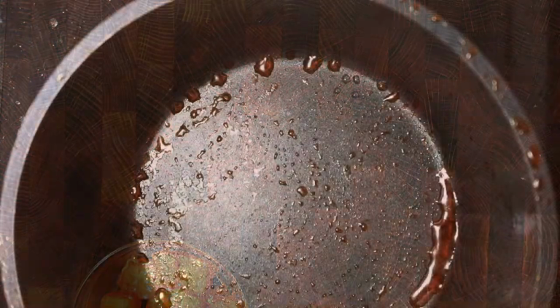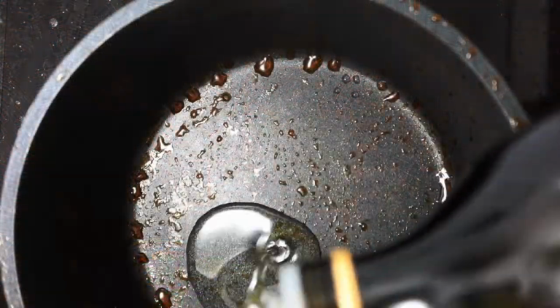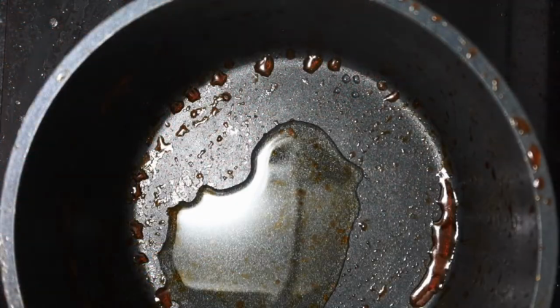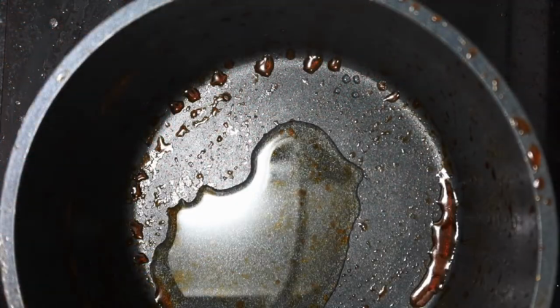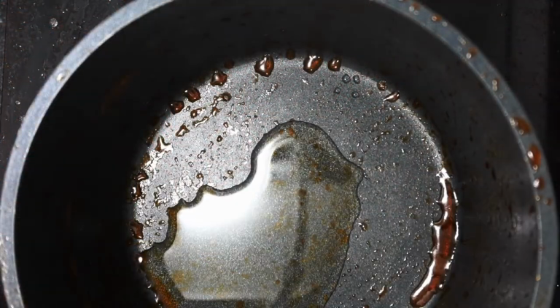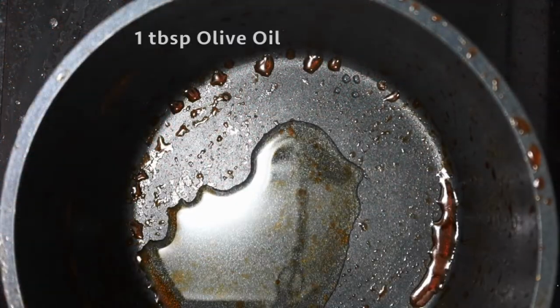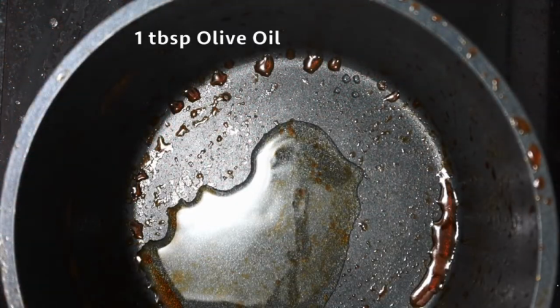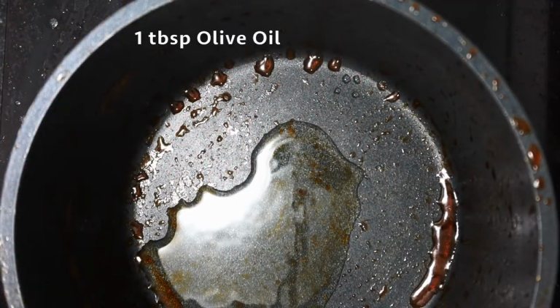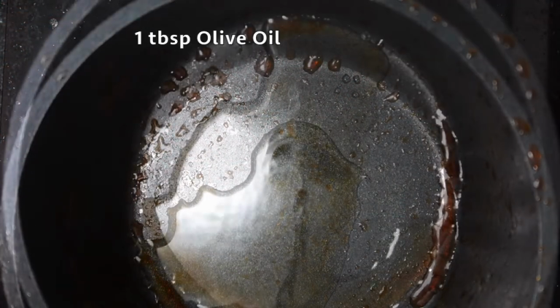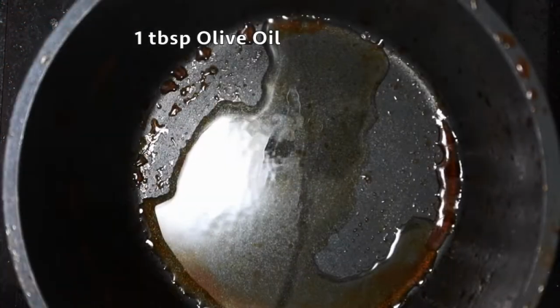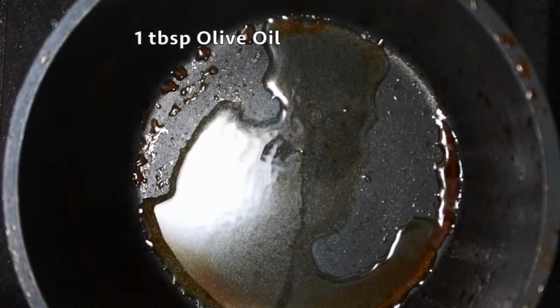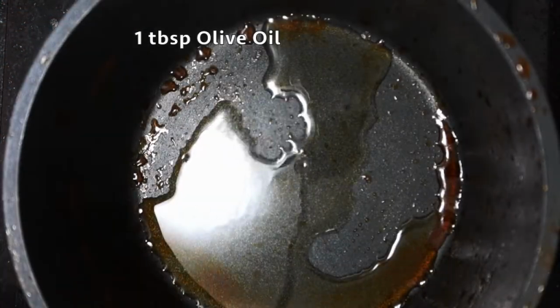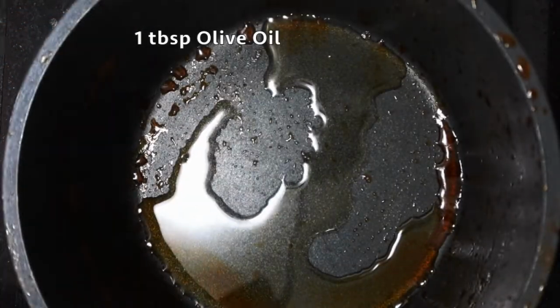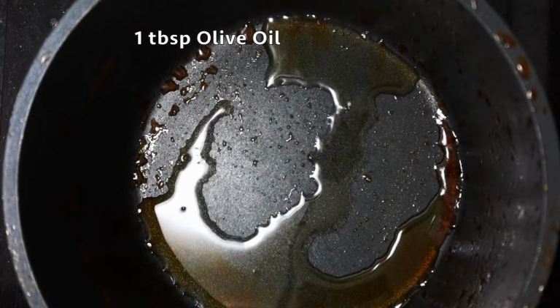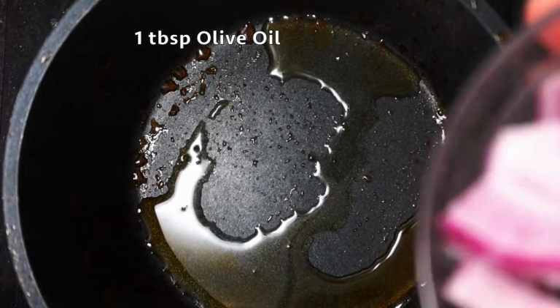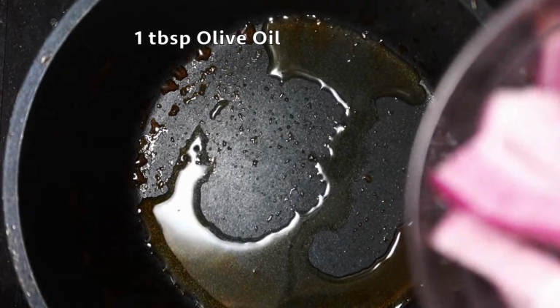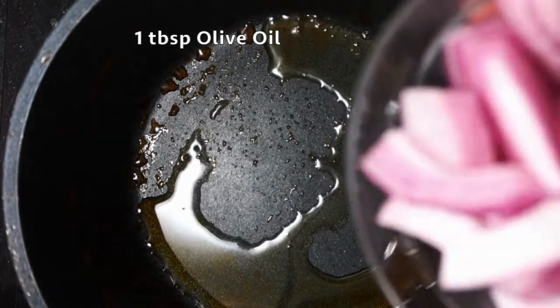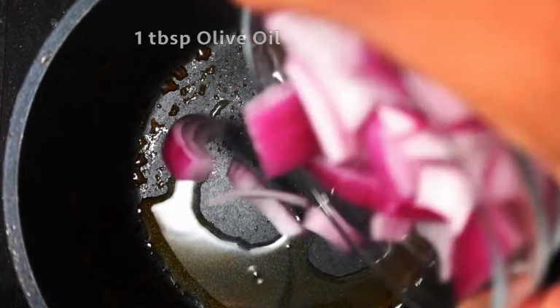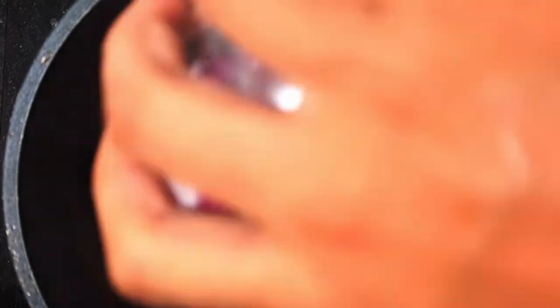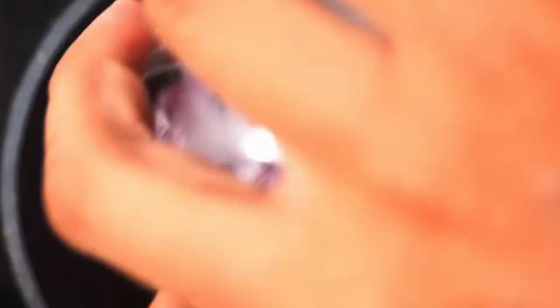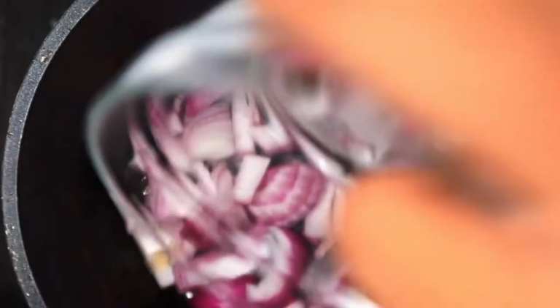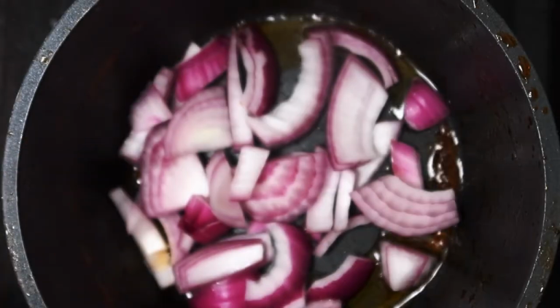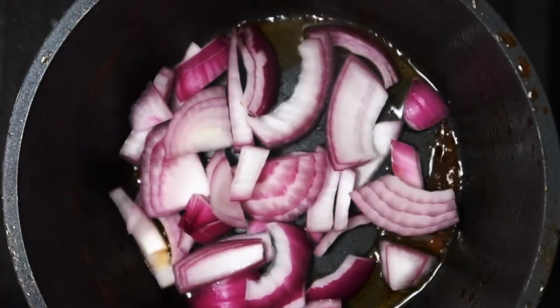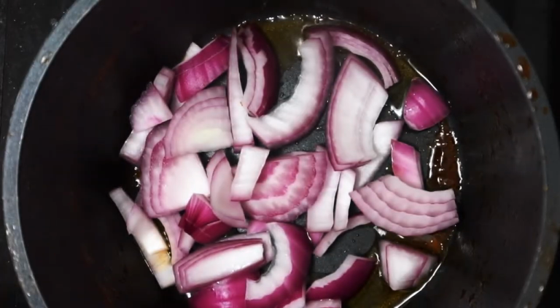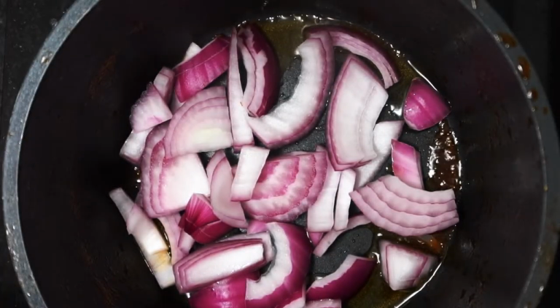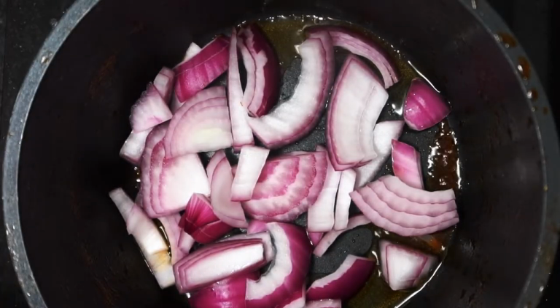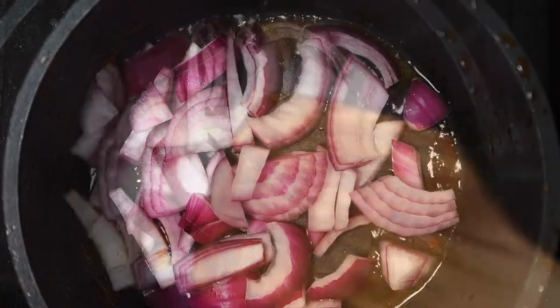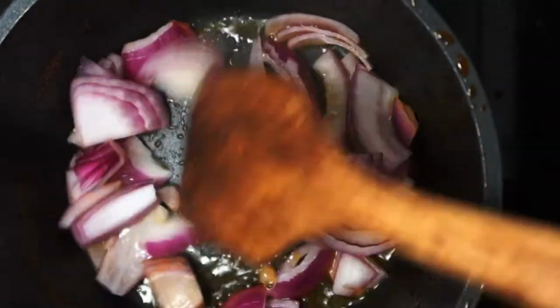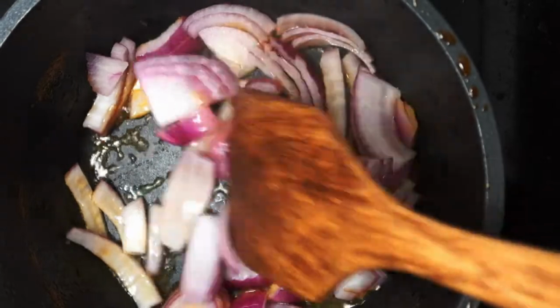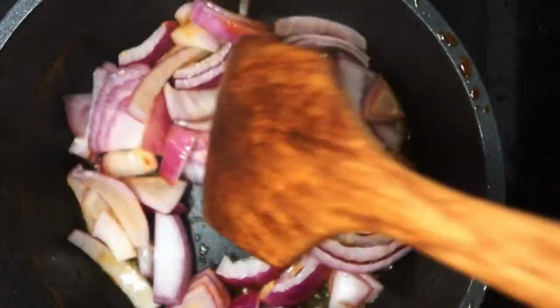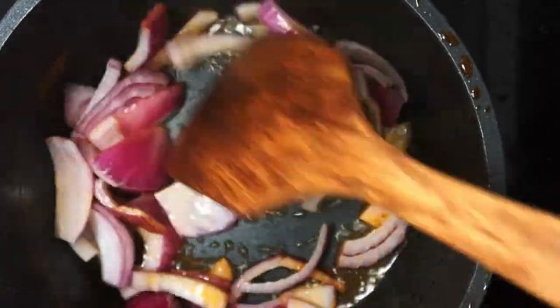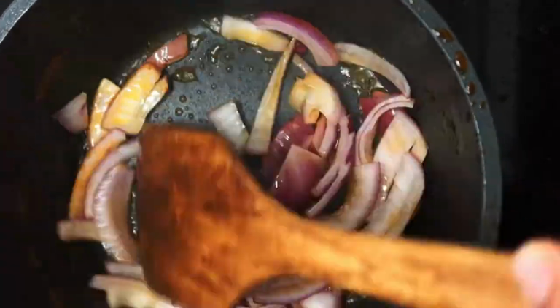Back in the same pot we boiled the chicken, add about one tablespoon of olive oil. Once heated, add in the sliced red onions and stir occasionally.